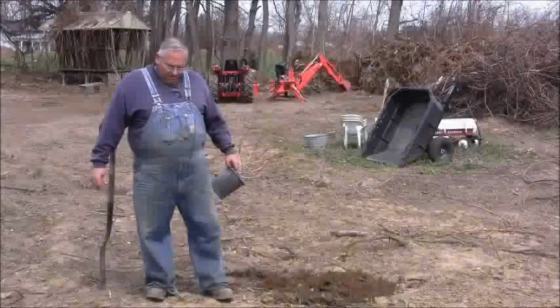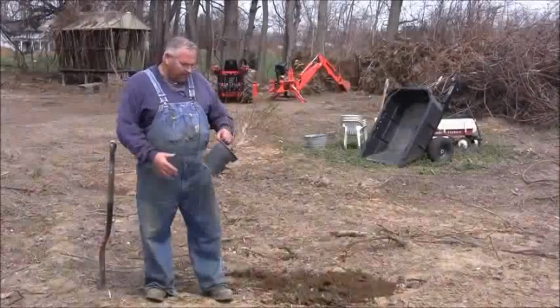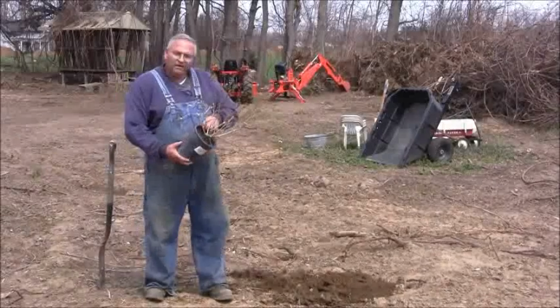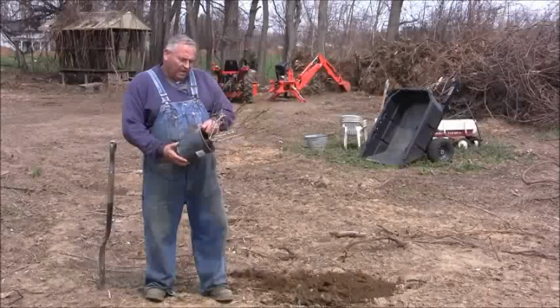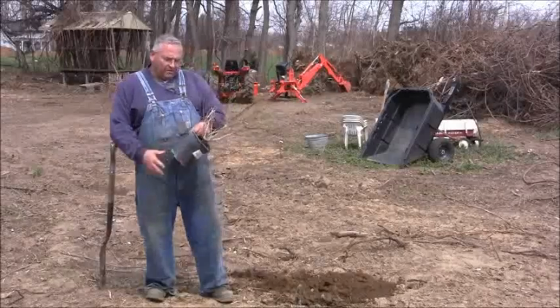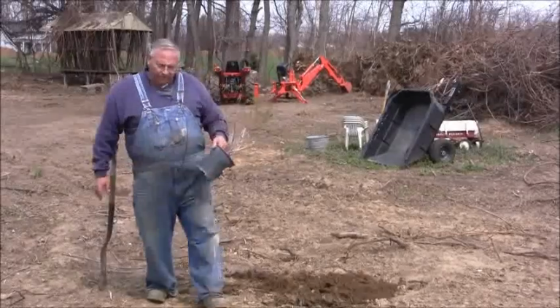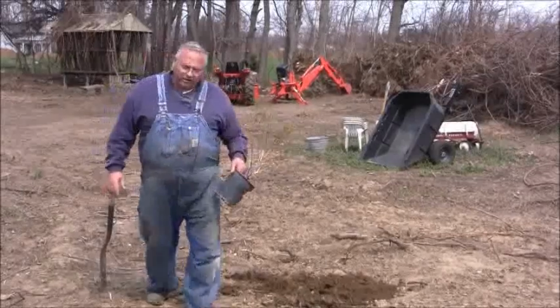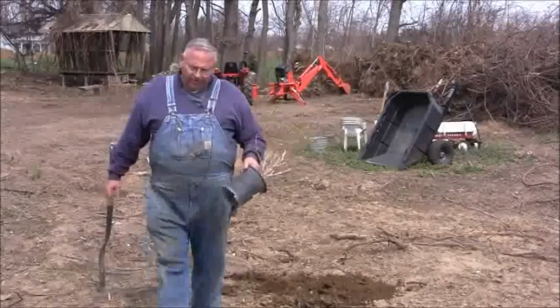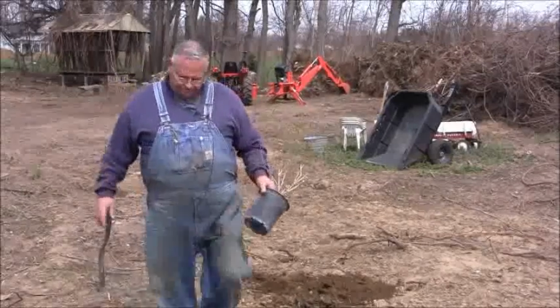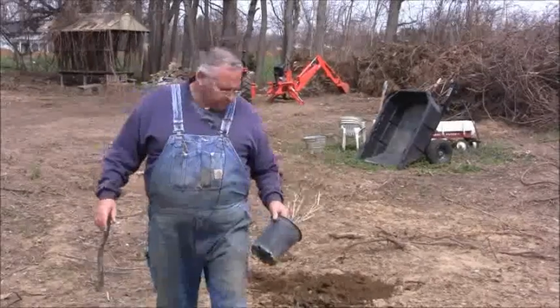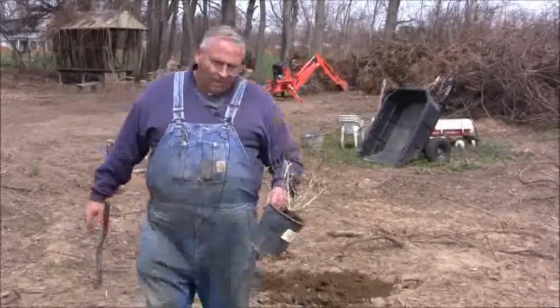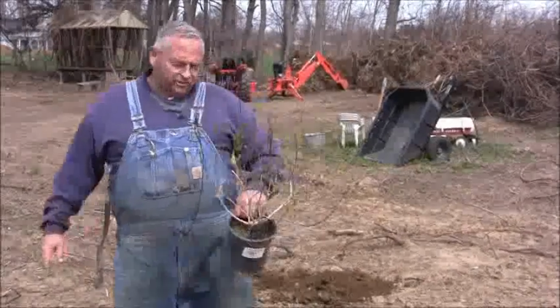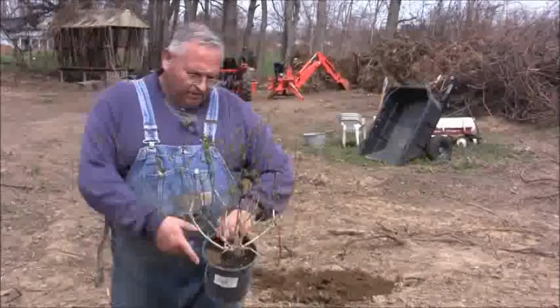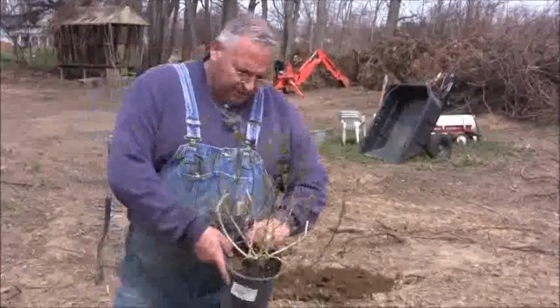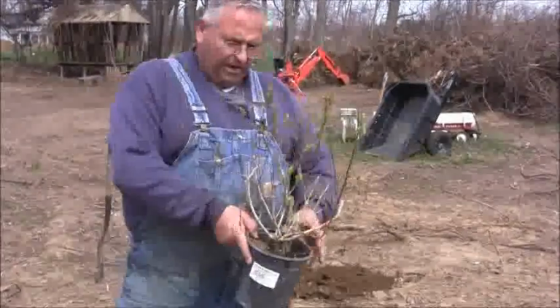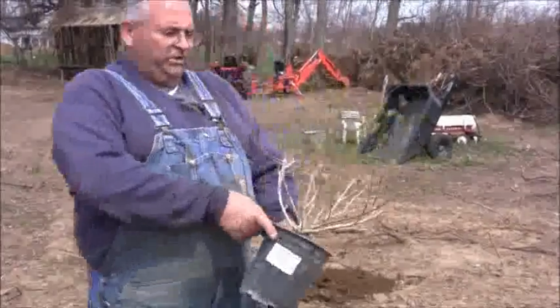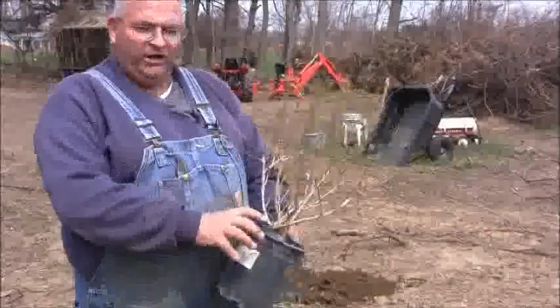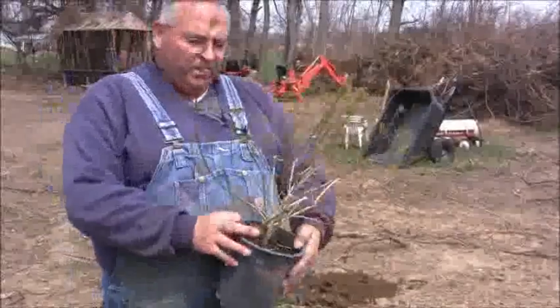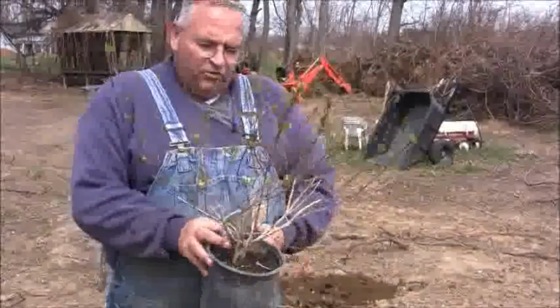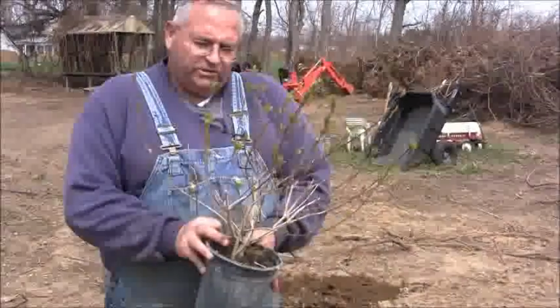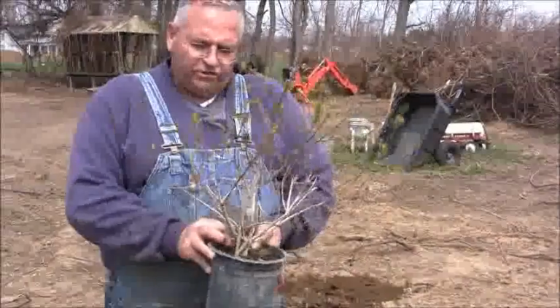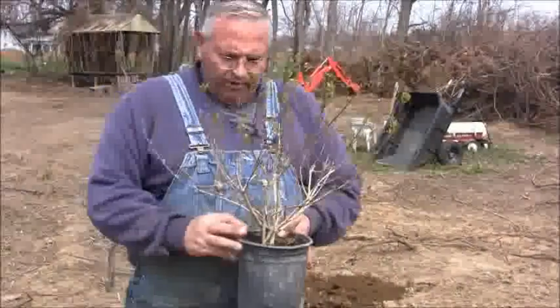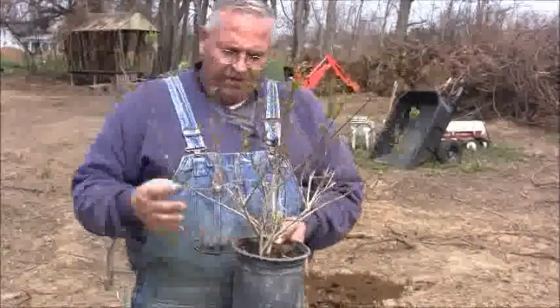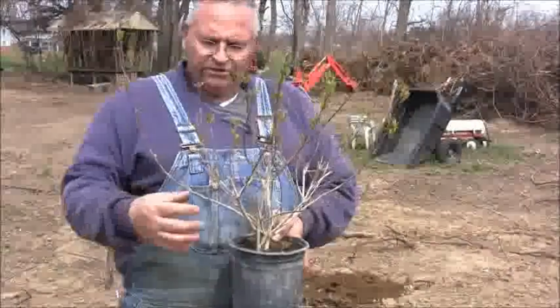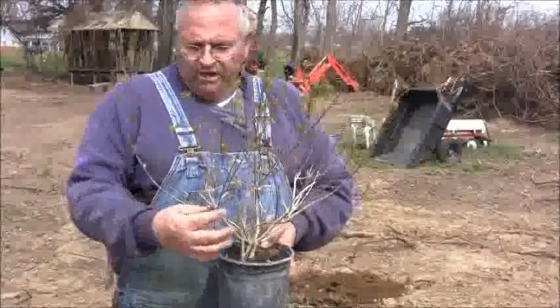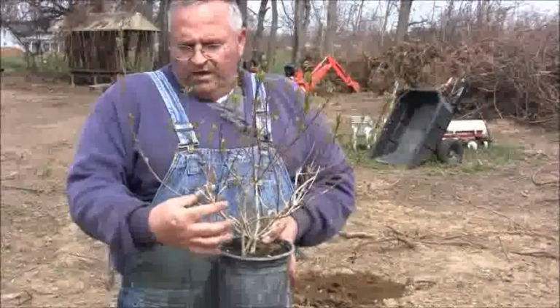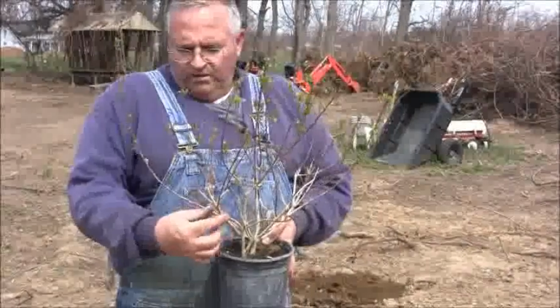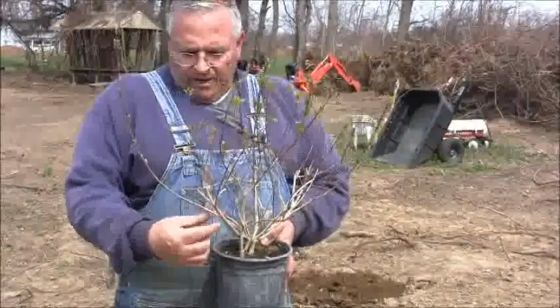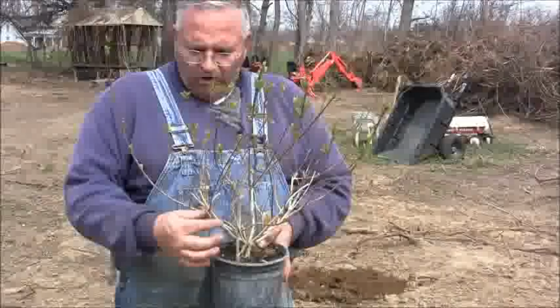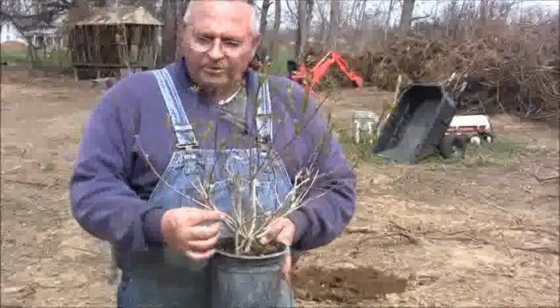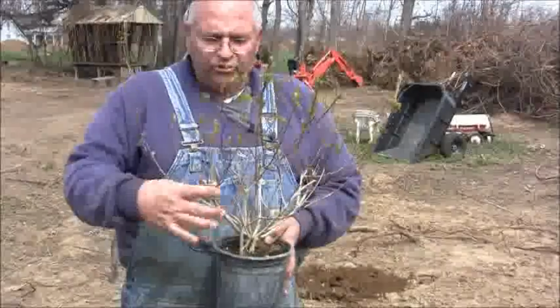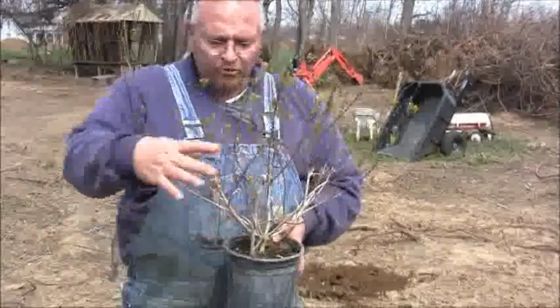Today I want to show you a couple things. This is a forsythia plant in a container. One of the things I want to show you is what happens when you prune.